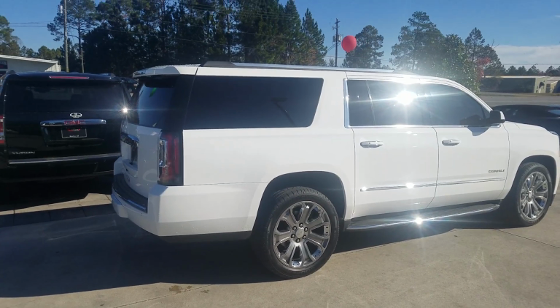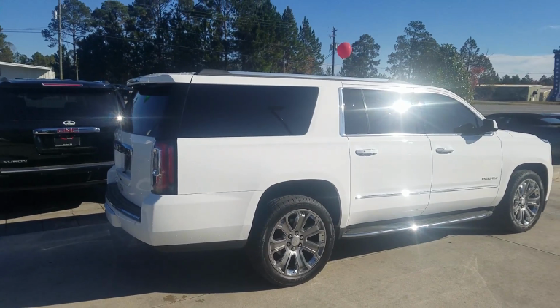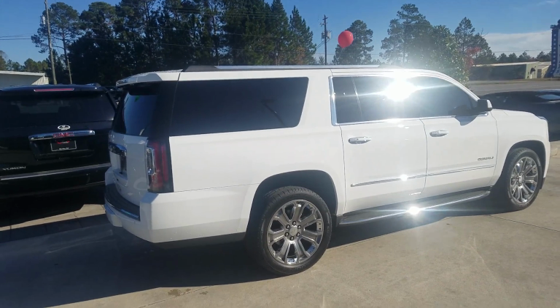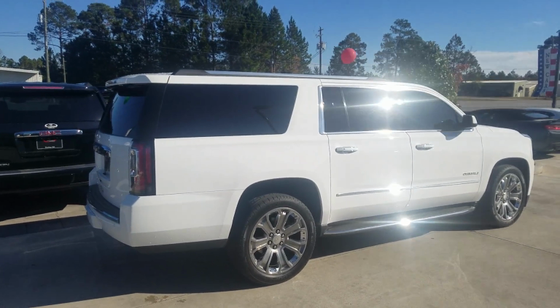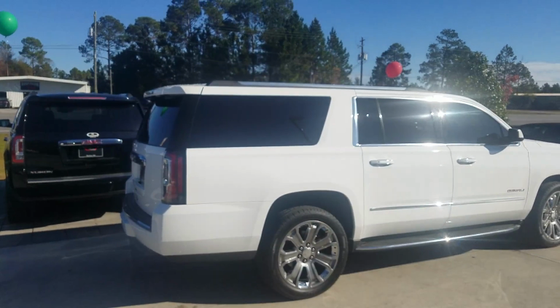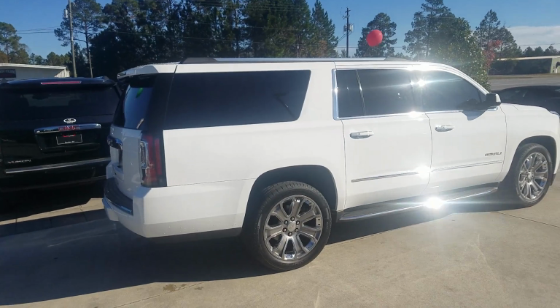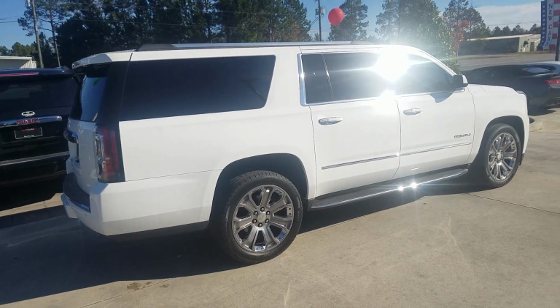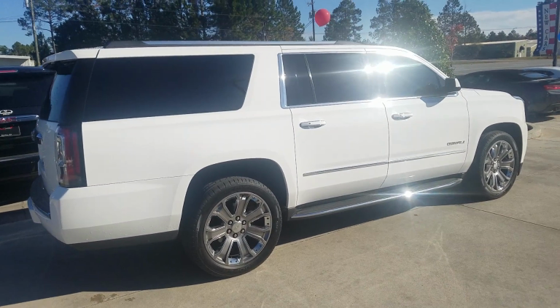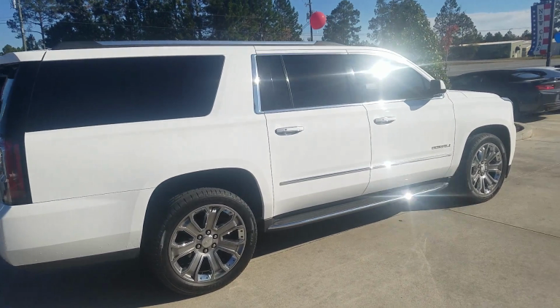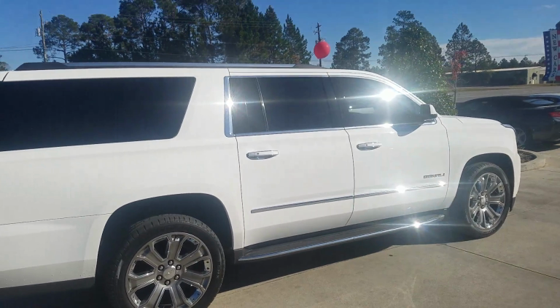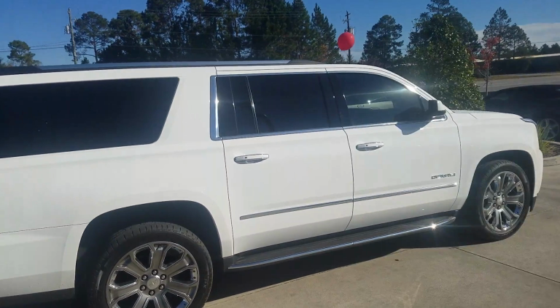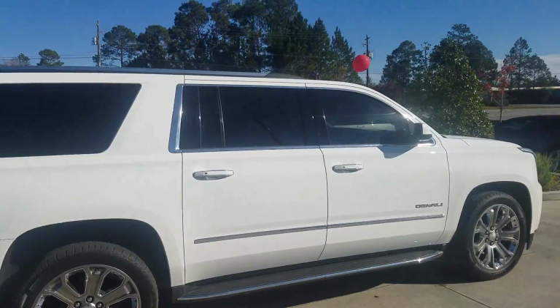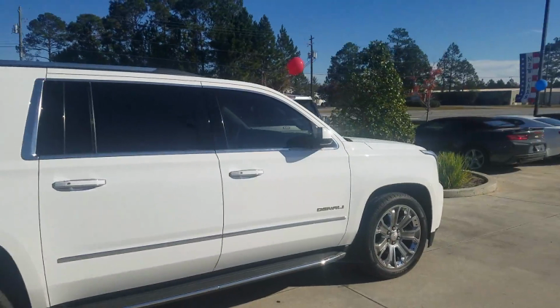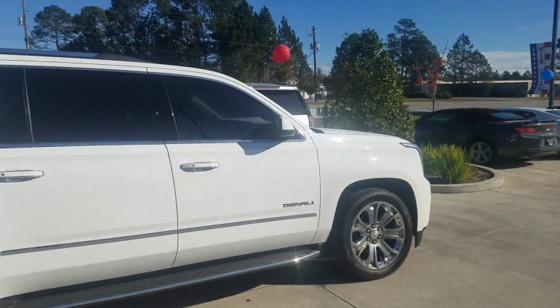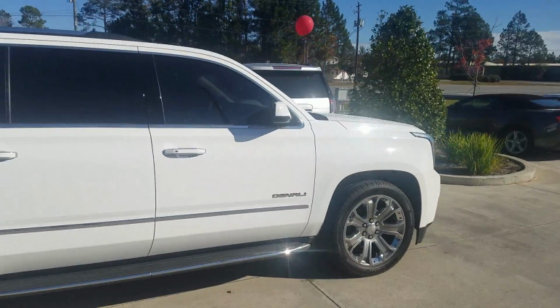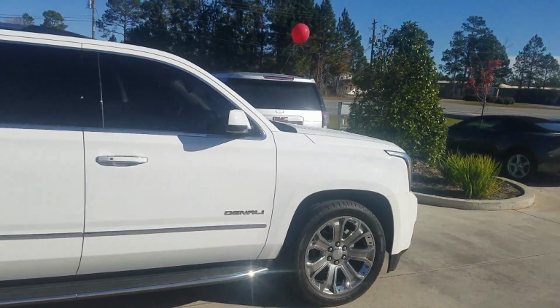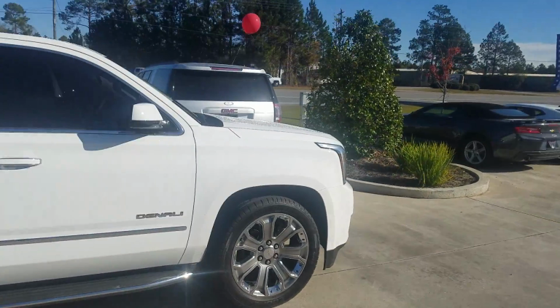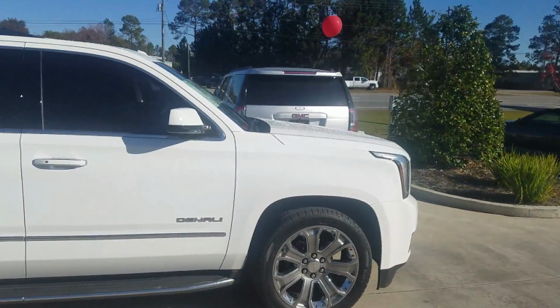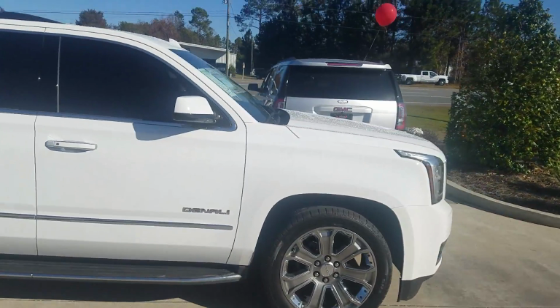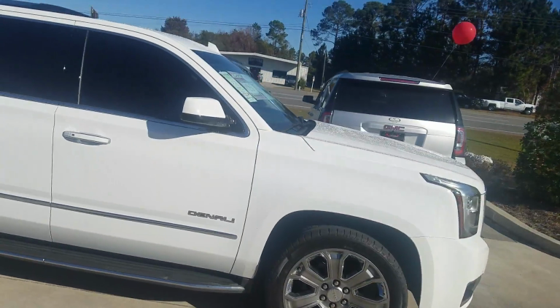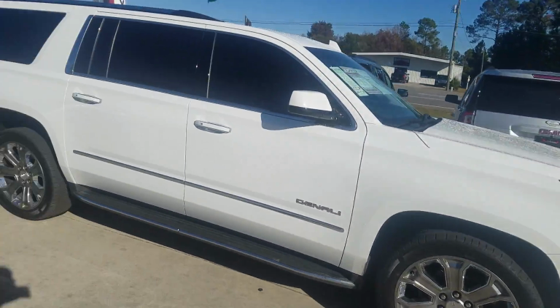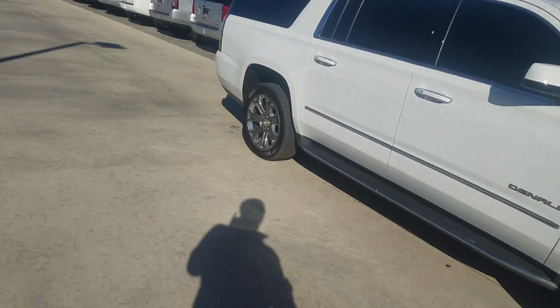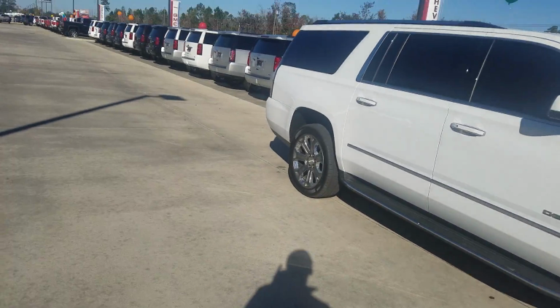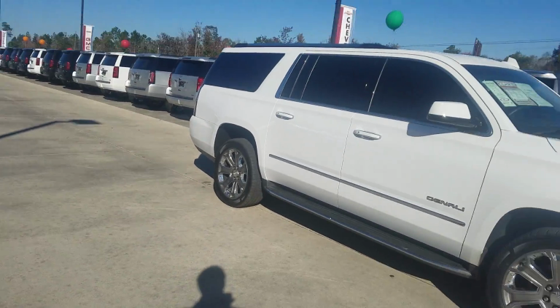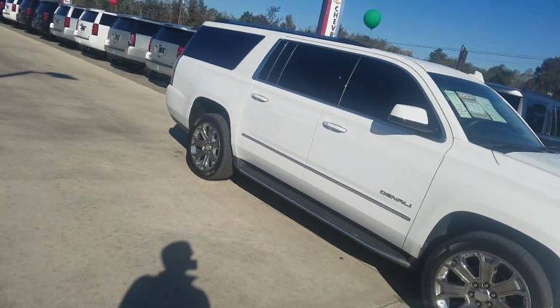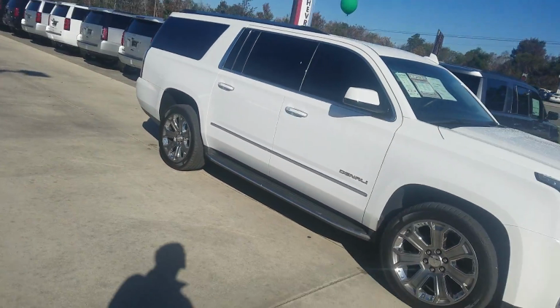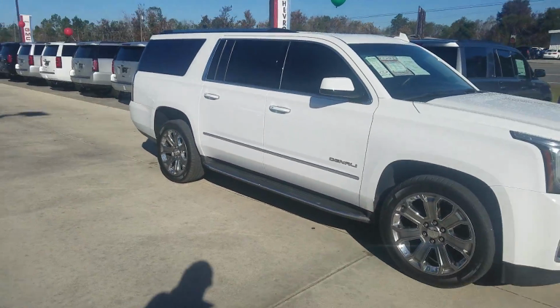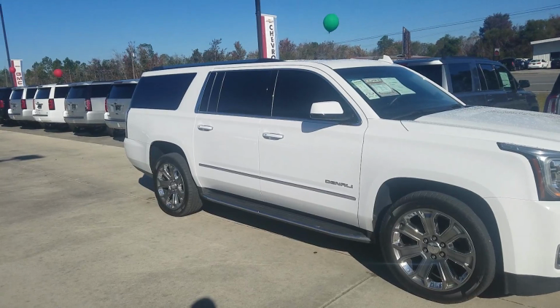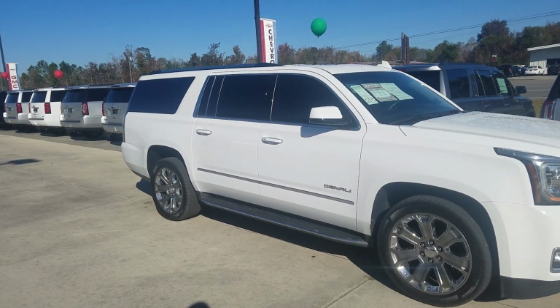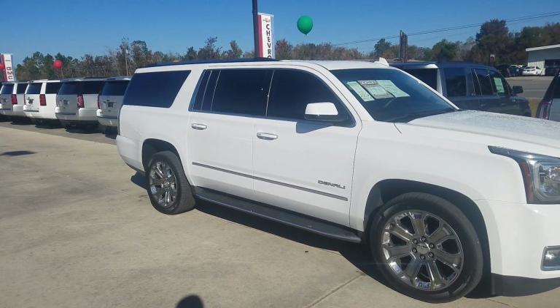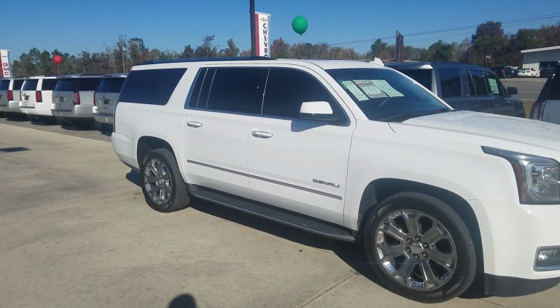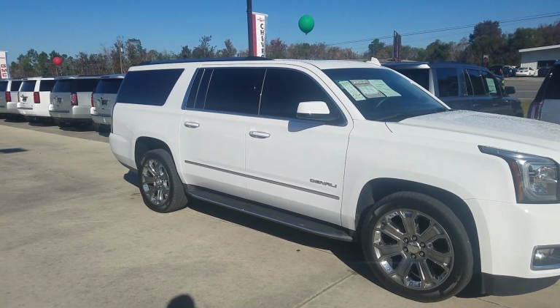Good morning, Patrick. This is Kevin at Woody Folsom. I spoke with Chris and he said he may be interested in either a Suburban, a Denali XL, or a Yukon XL.